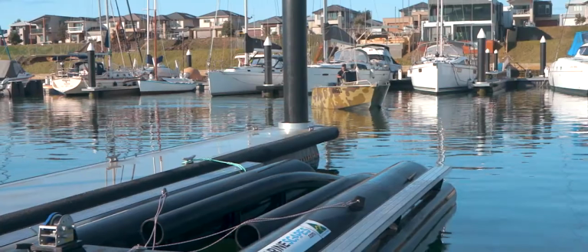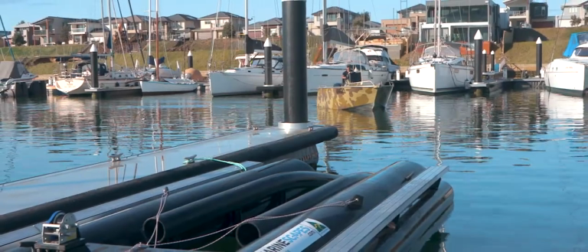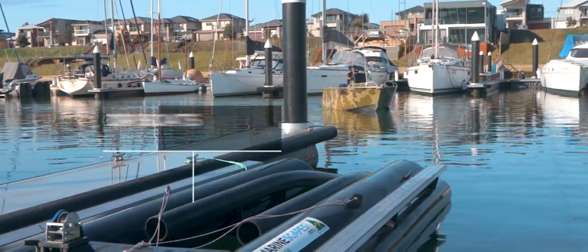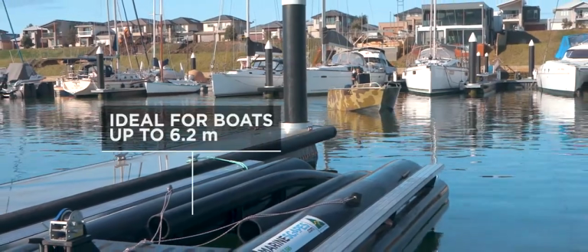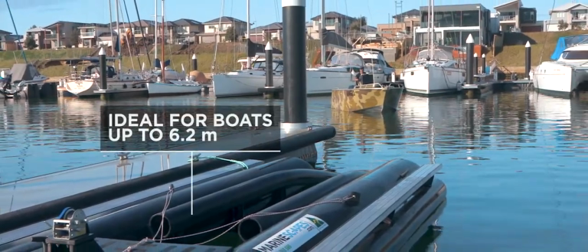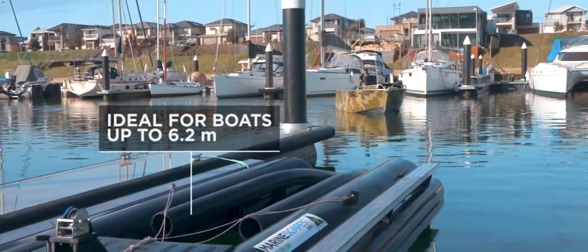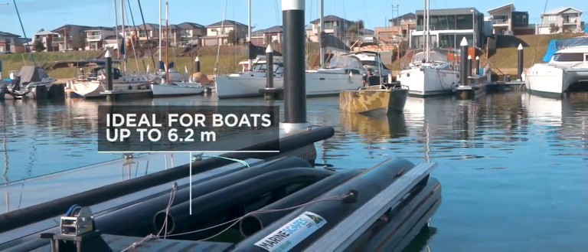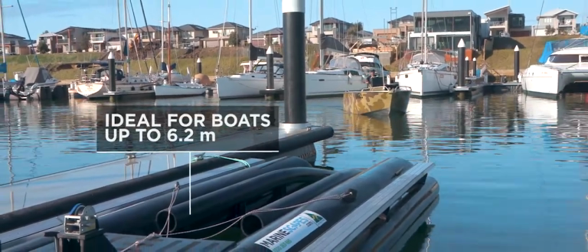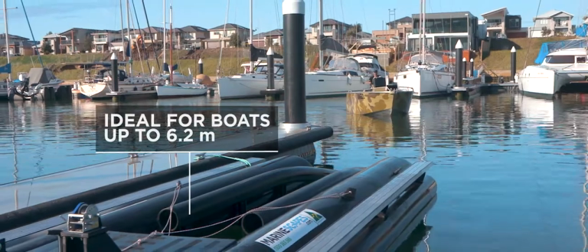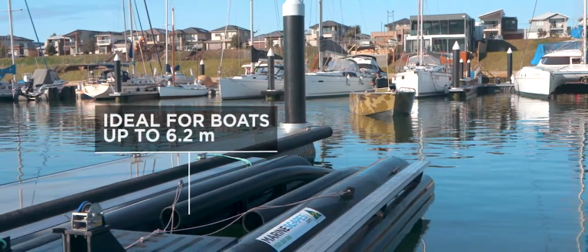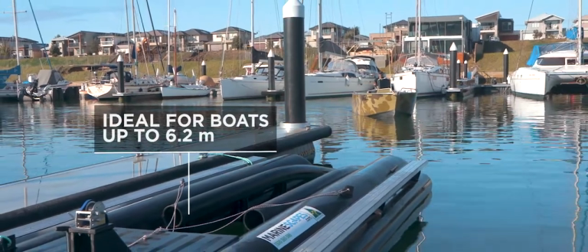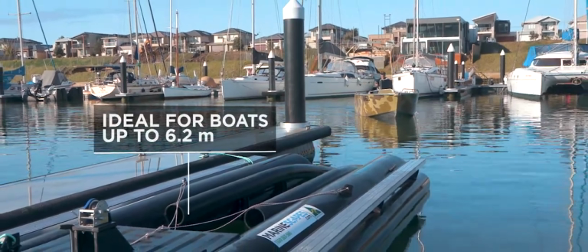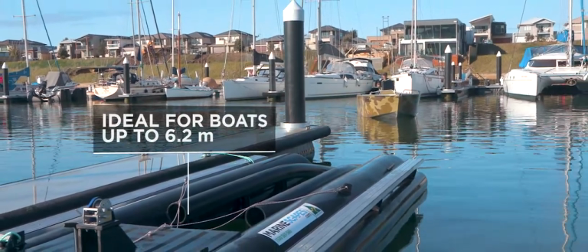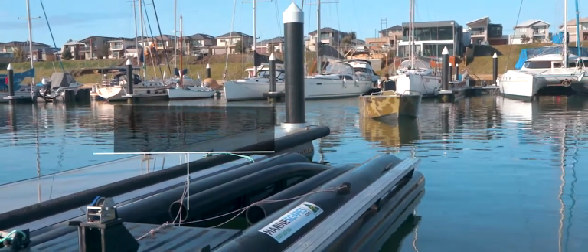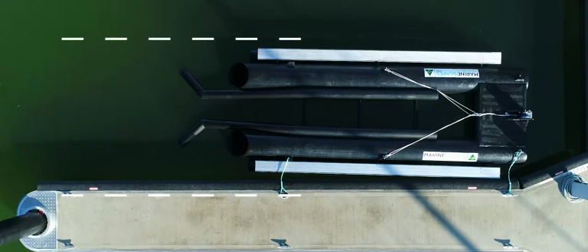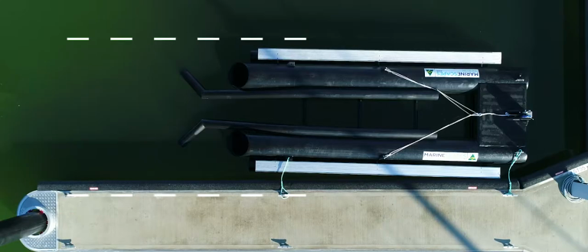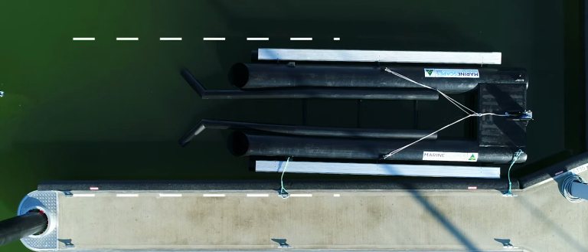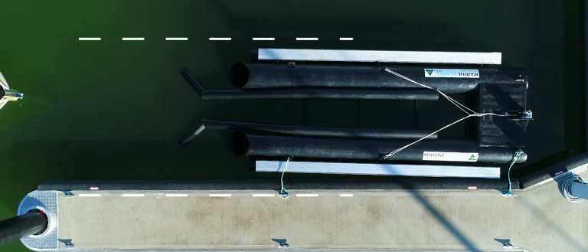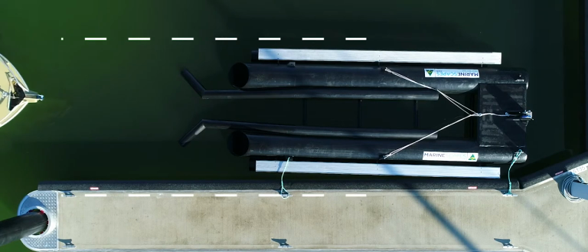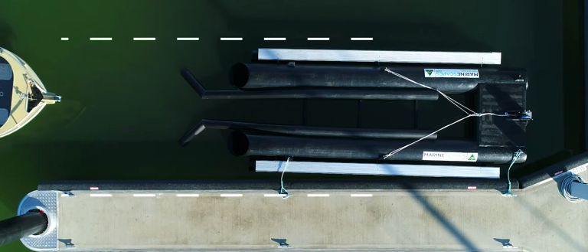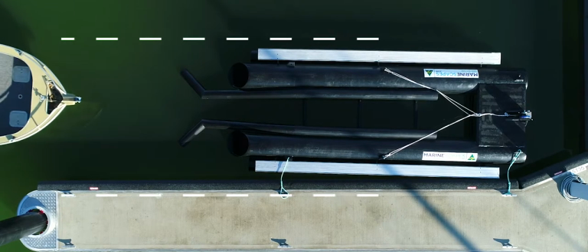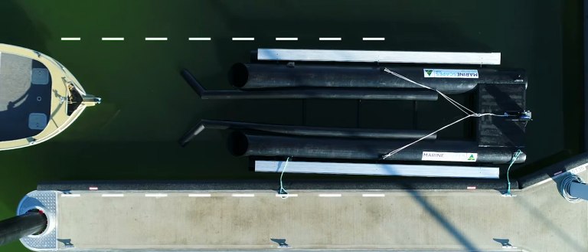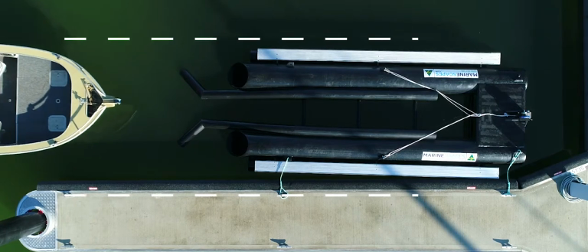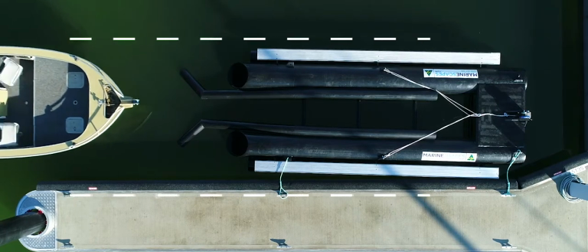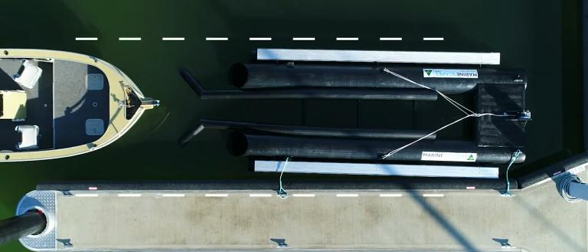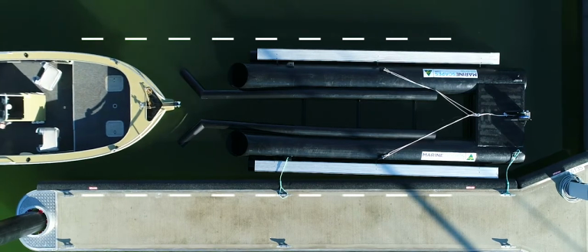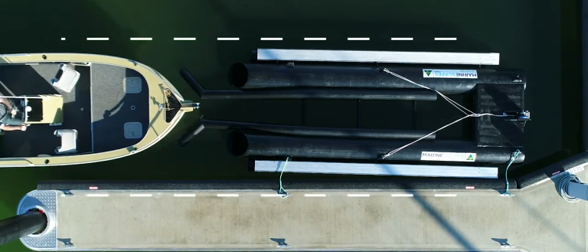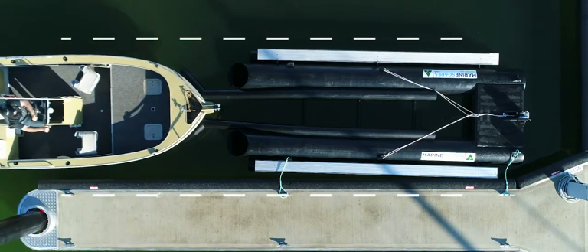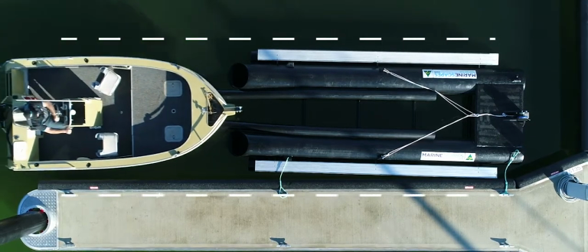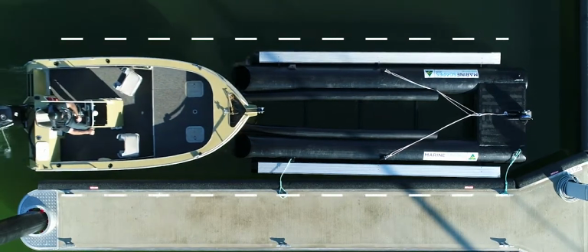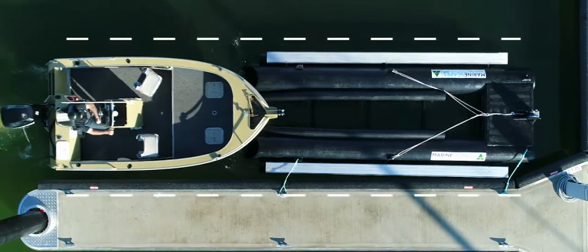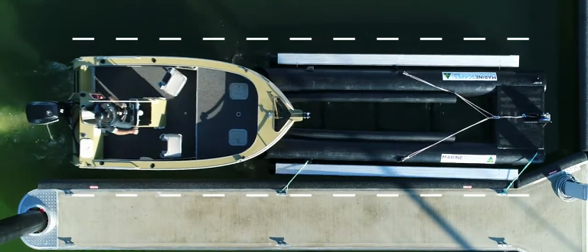For boats up to 6.2 metres, docking your boat with the dry berth water trailer is simple. There are no pumps or power required. Enter the float gently, just the way you would with a normal boat trailer.